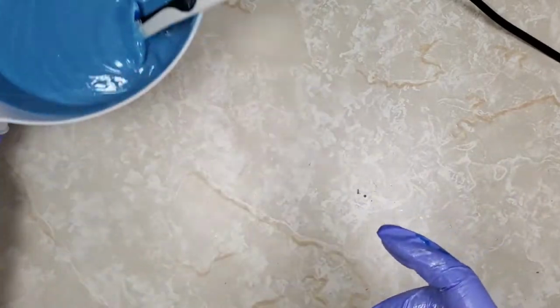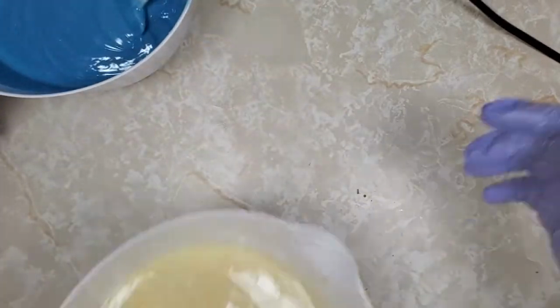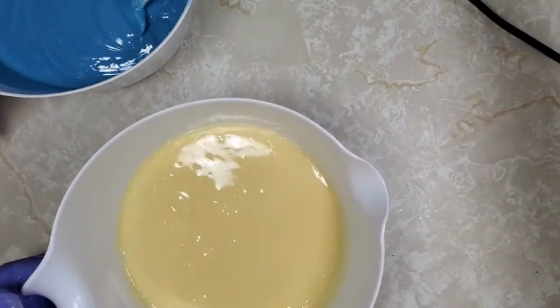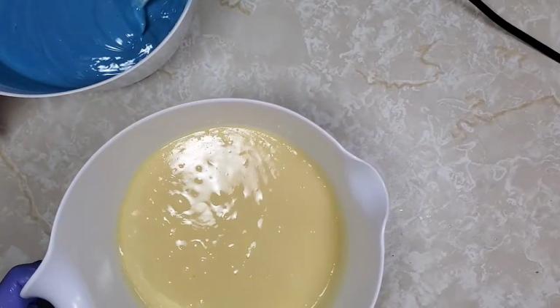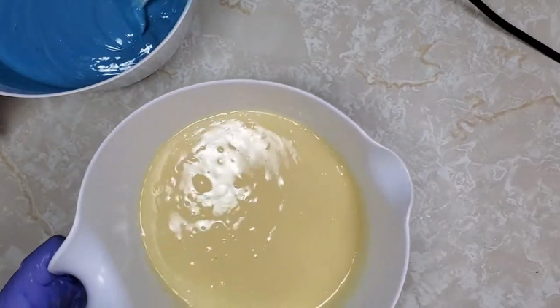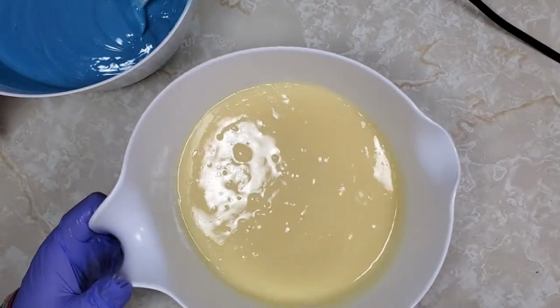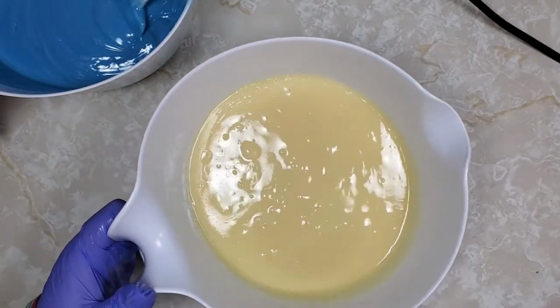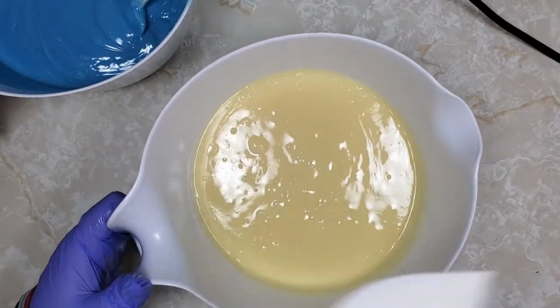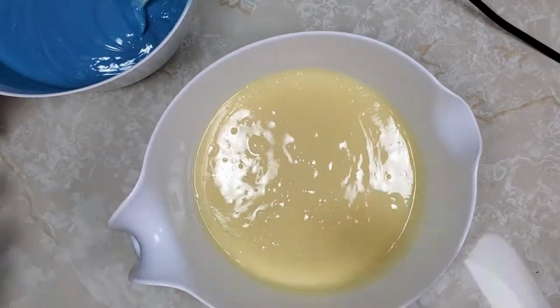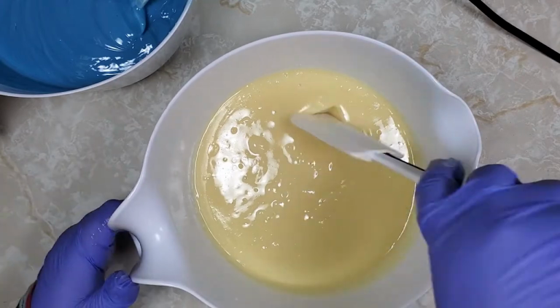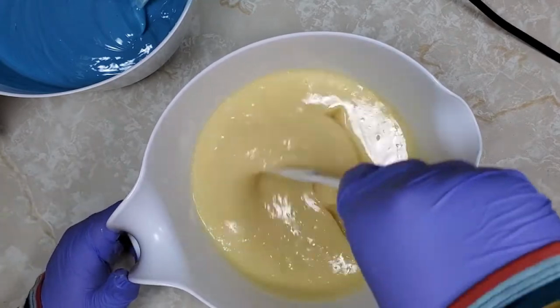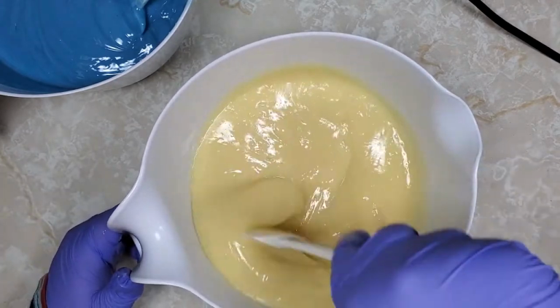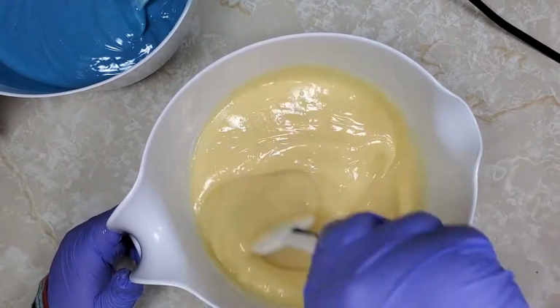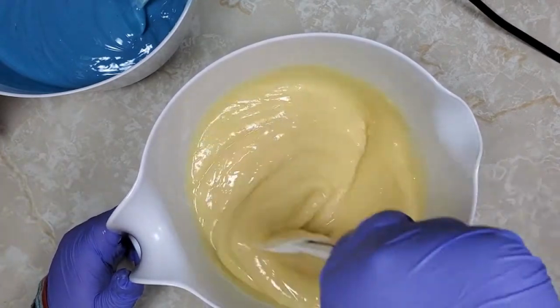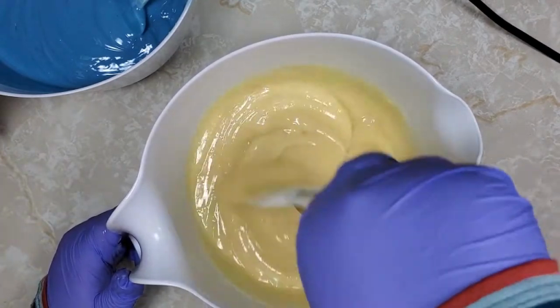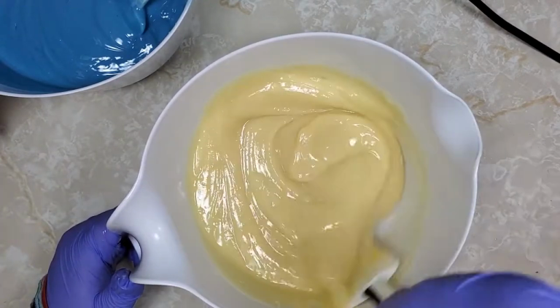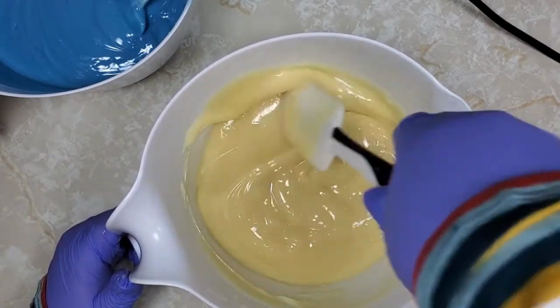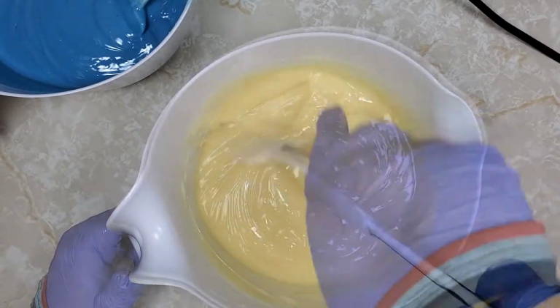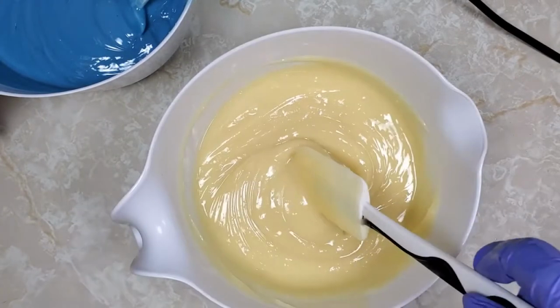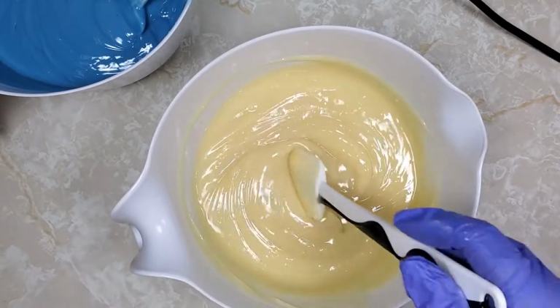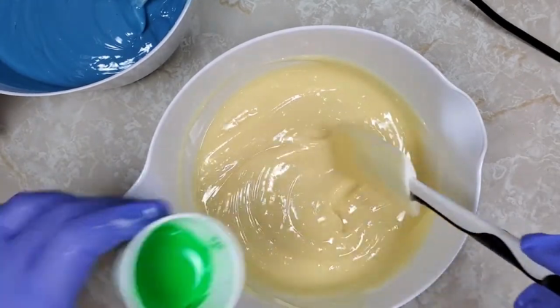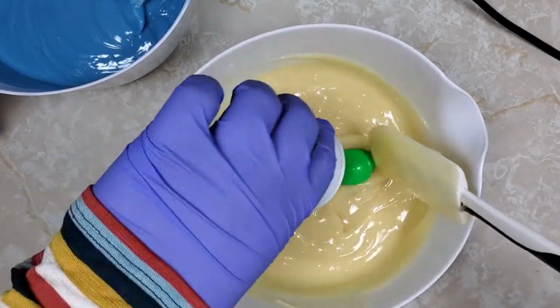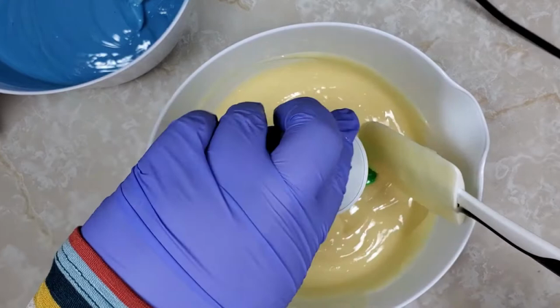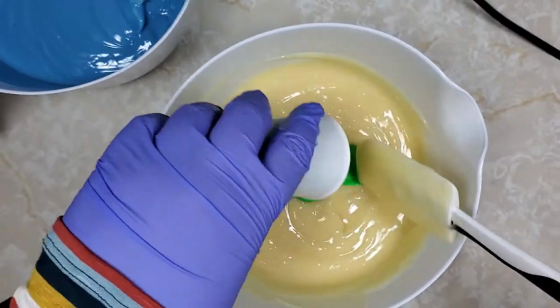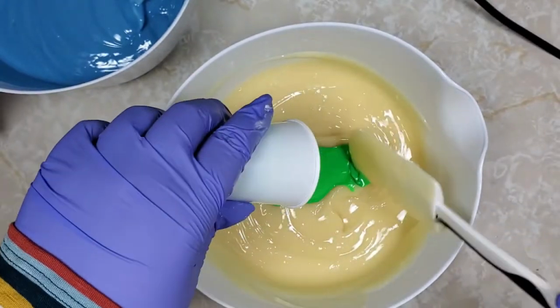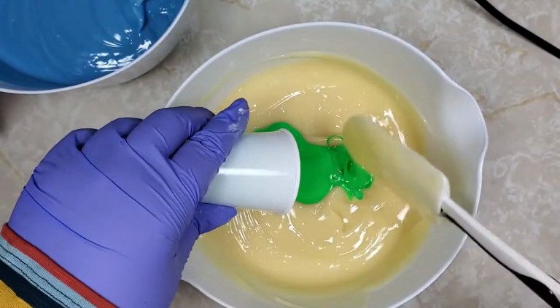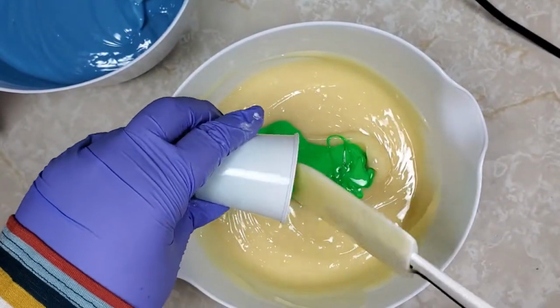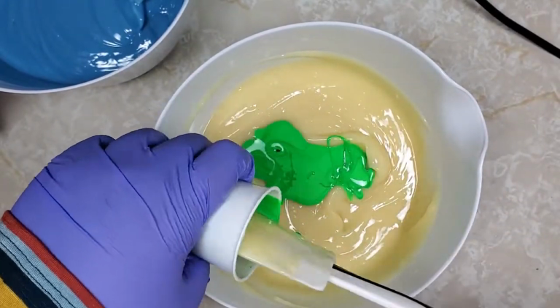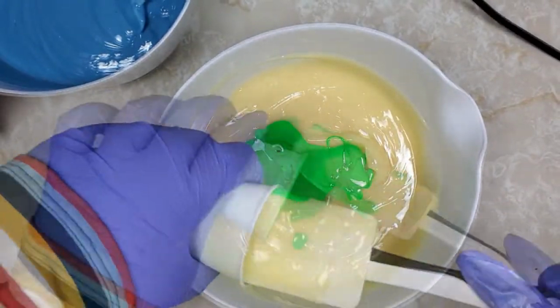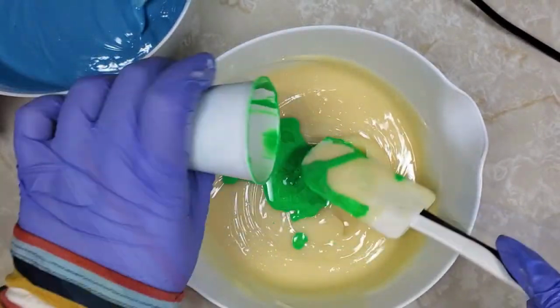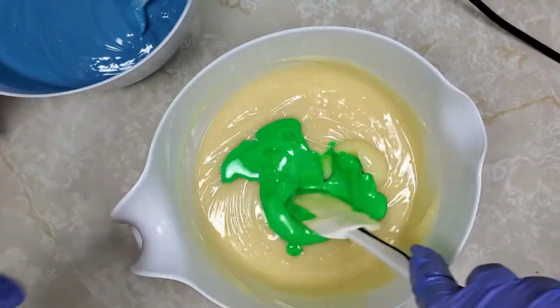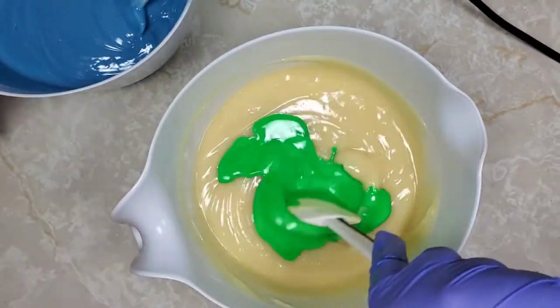Now onto my next color. At this point I was really hoping to still do that swirl, but I saw how thick the batter was getting, so I was starting to rush a little bit. This is Force of Nature by Nurture Soap — it's part of the Epic Collection as well.